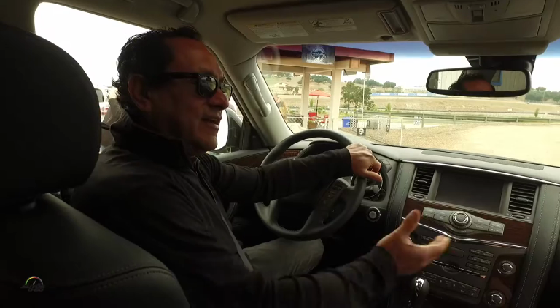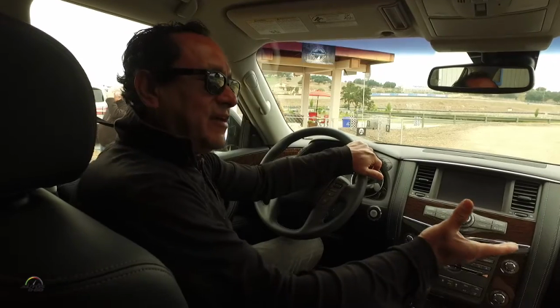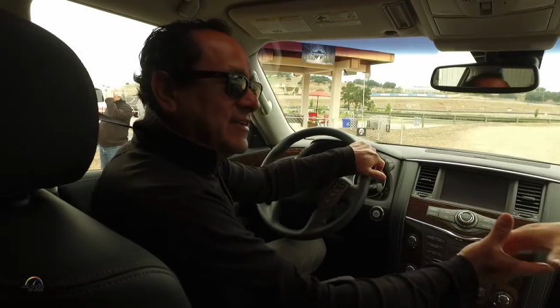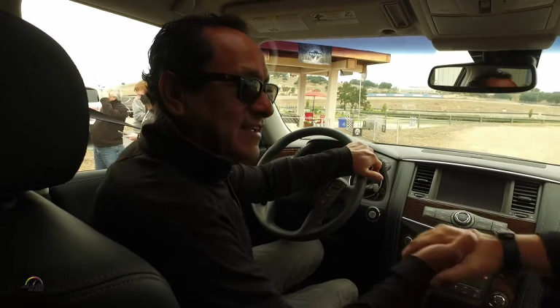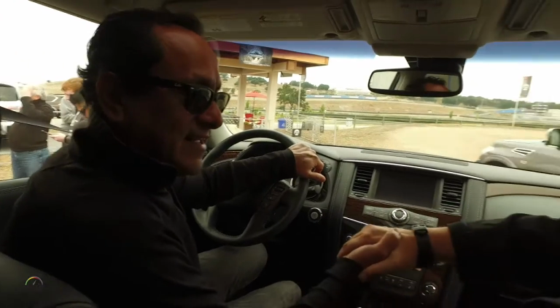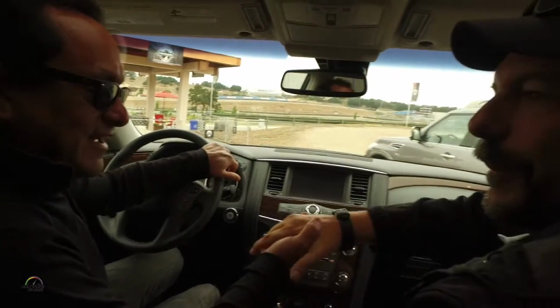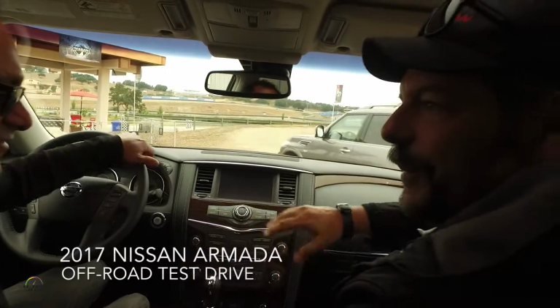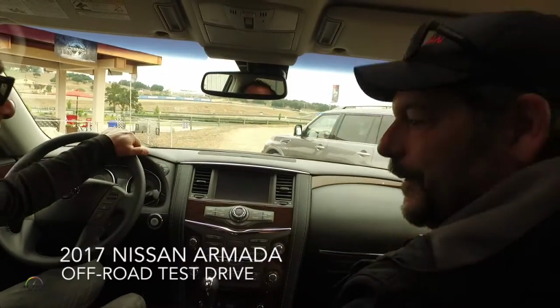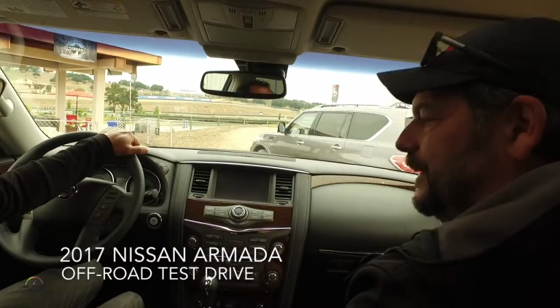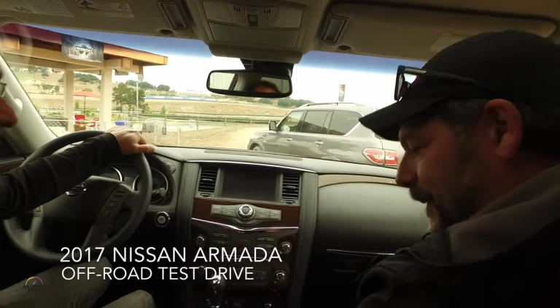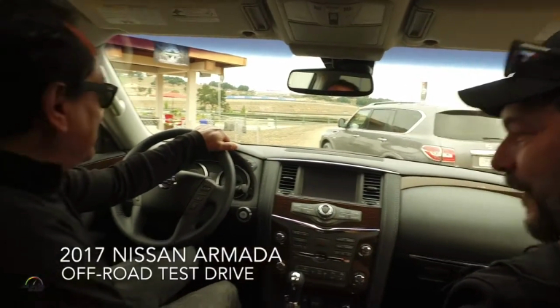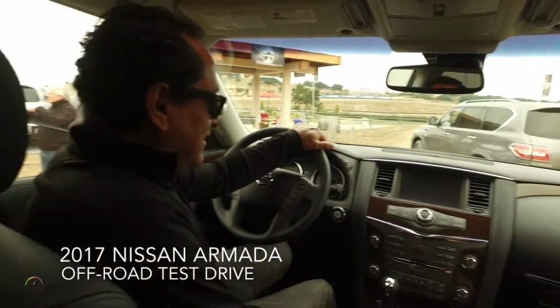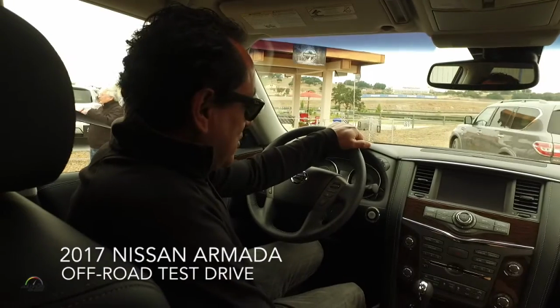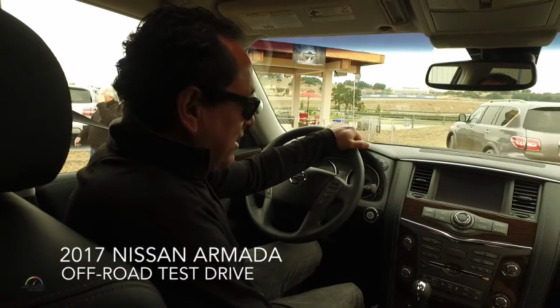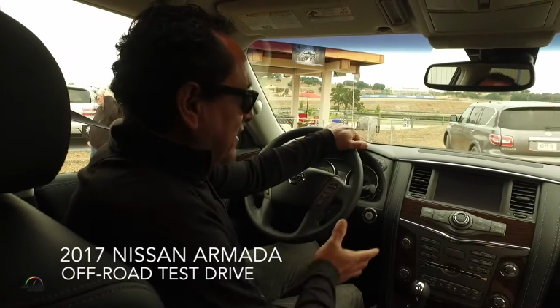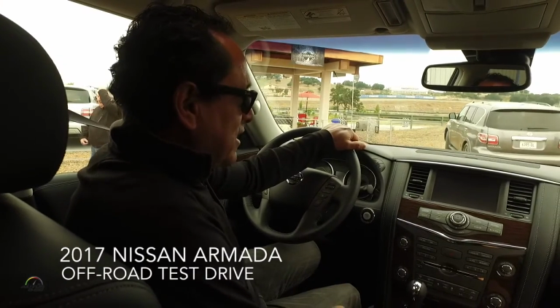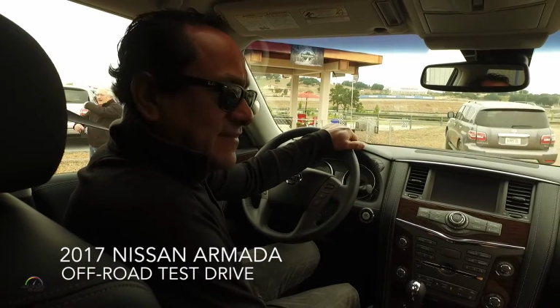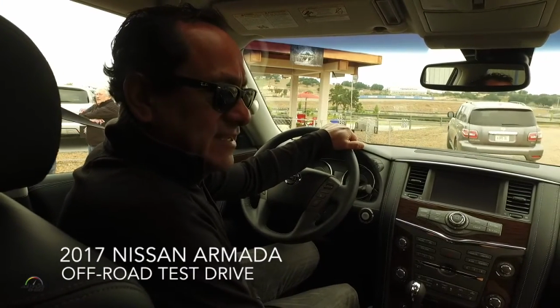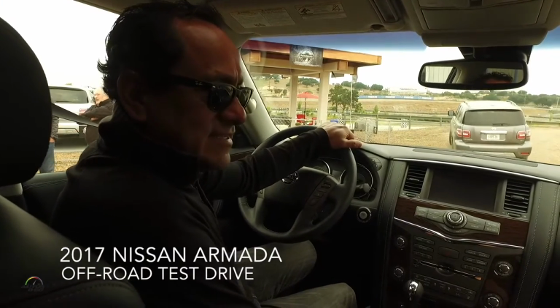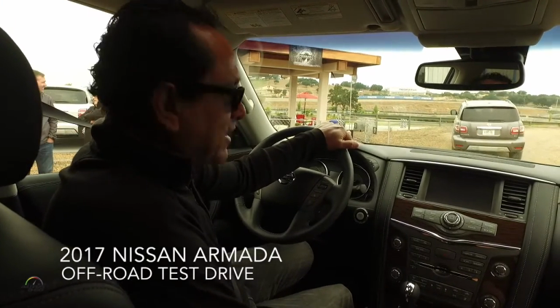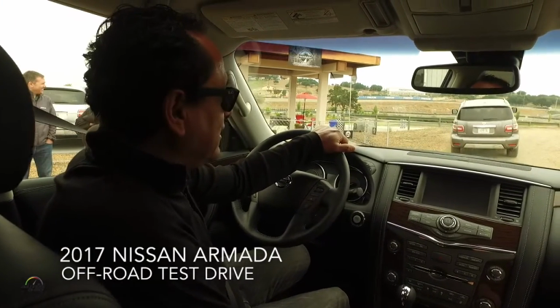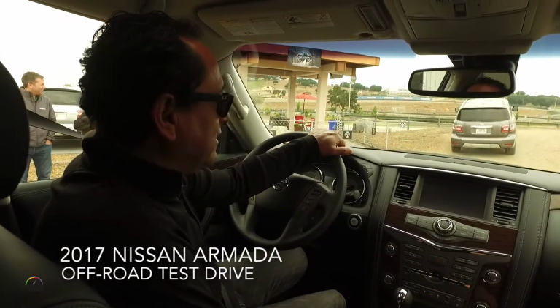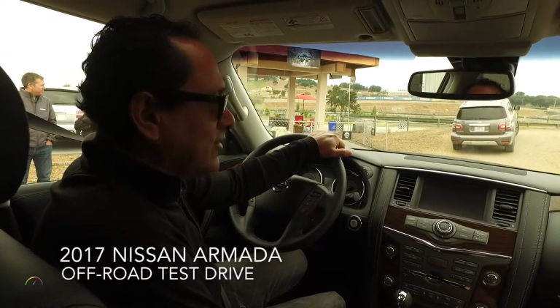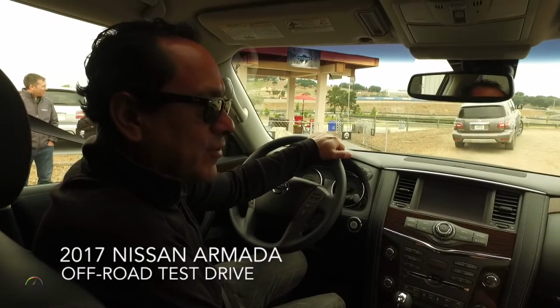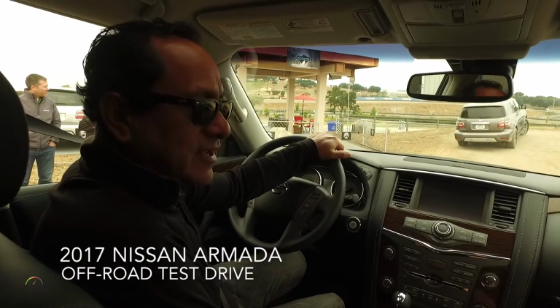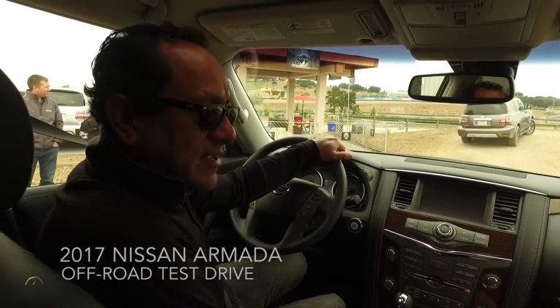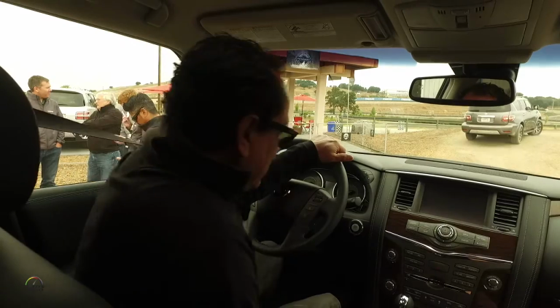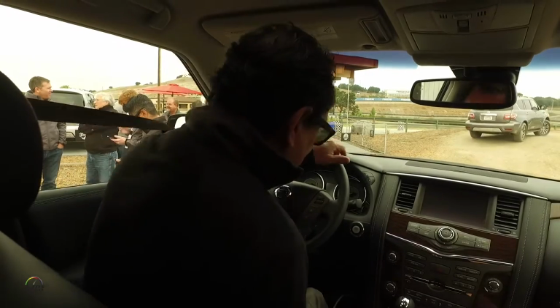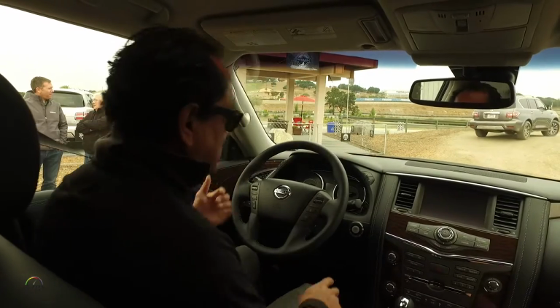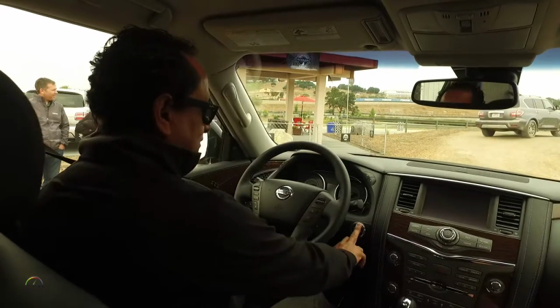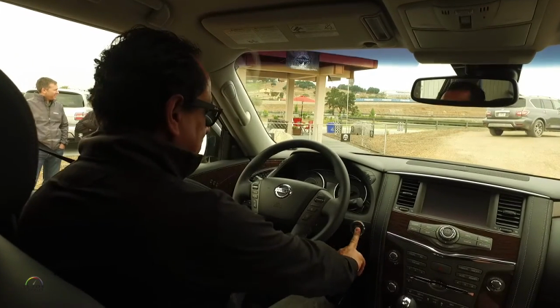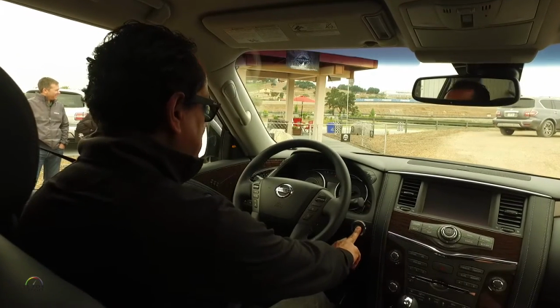Hi, how are you? My name is Jay, it's a pleasure to meet you. Hi Javier, nice to see you here. So we're here at the 2017 Nissan Armada, with a little off-roading capability, so let's go.